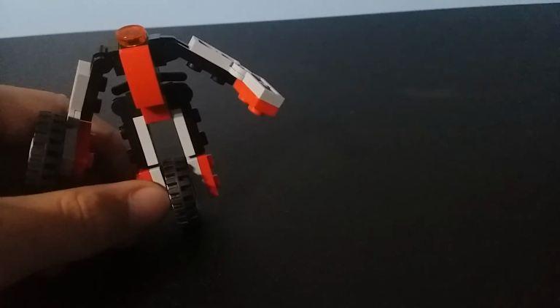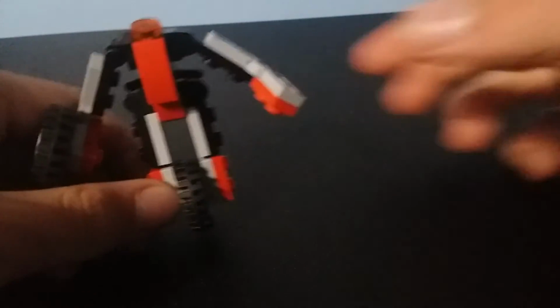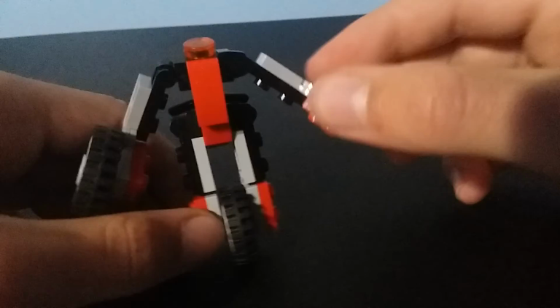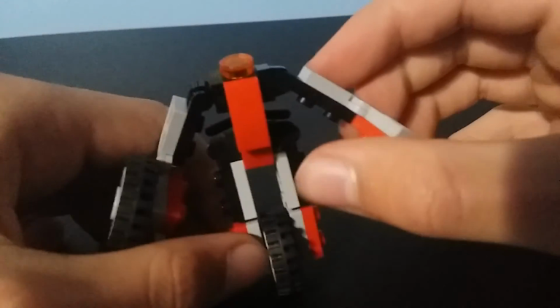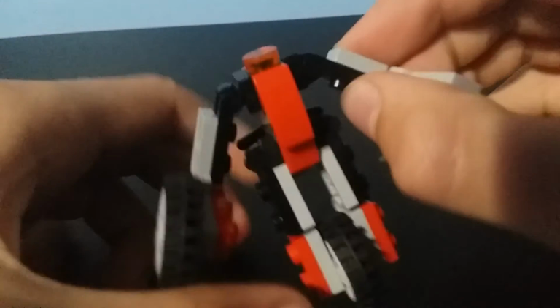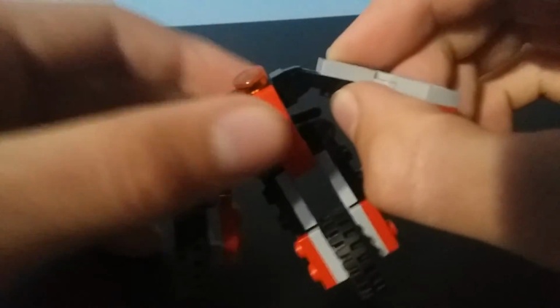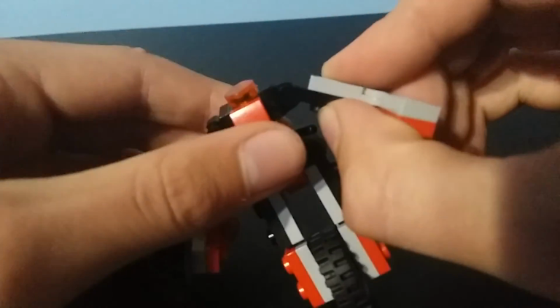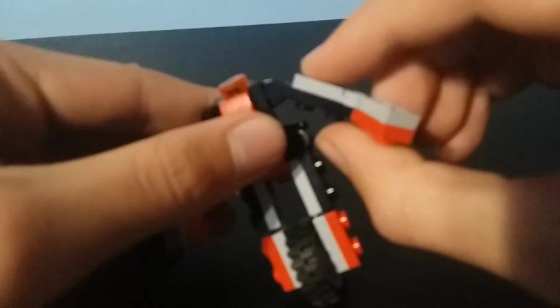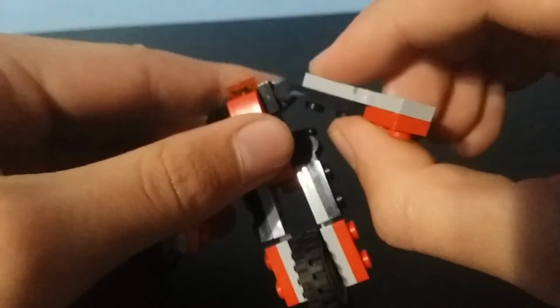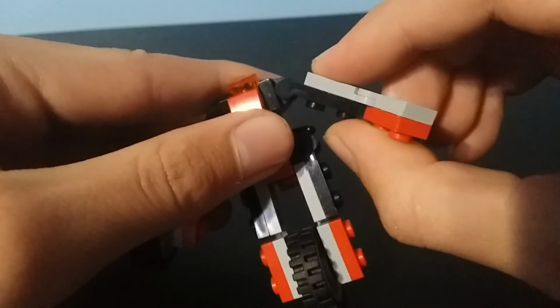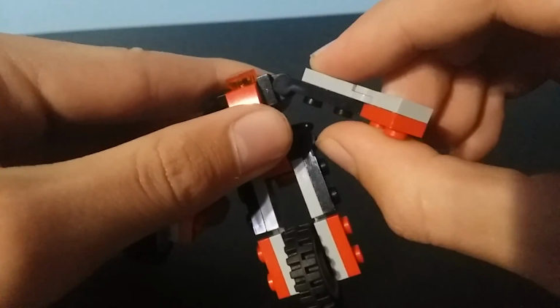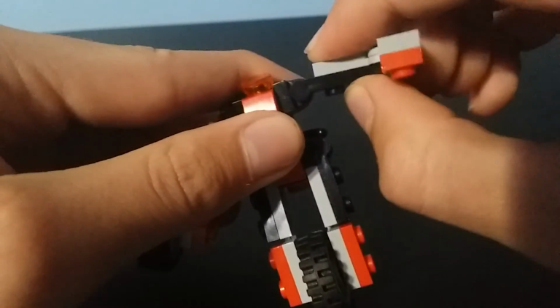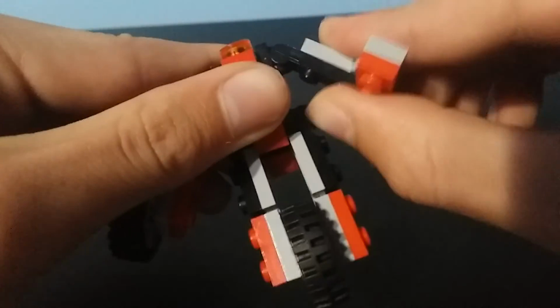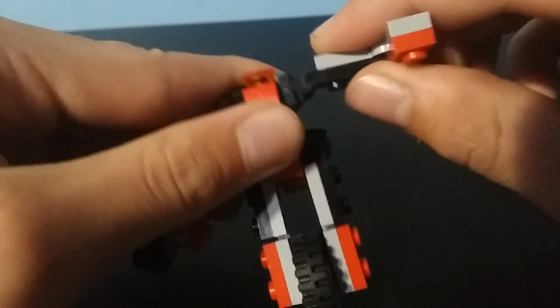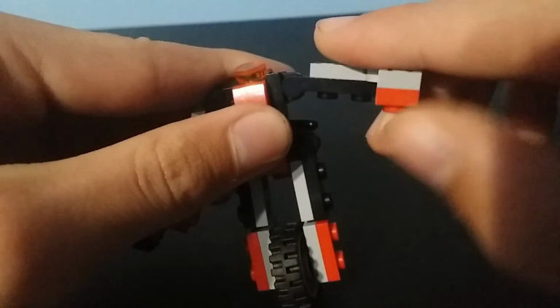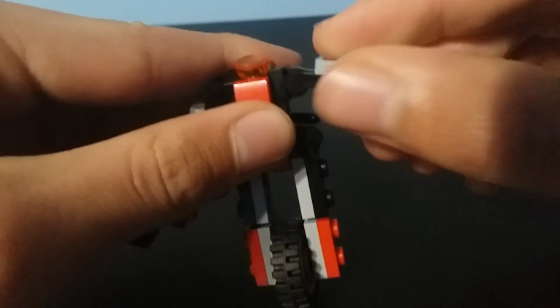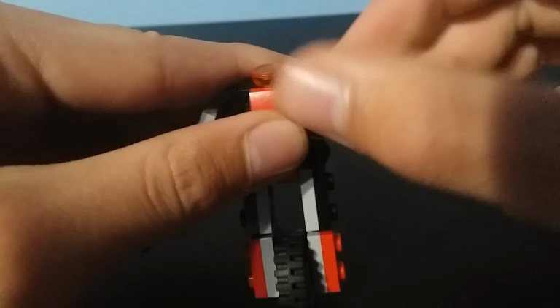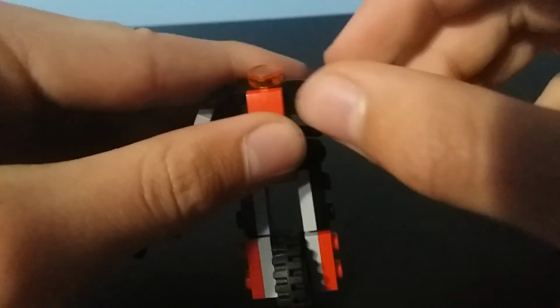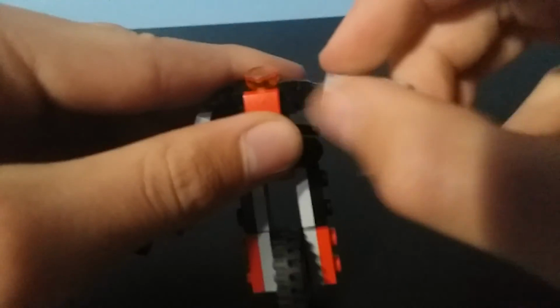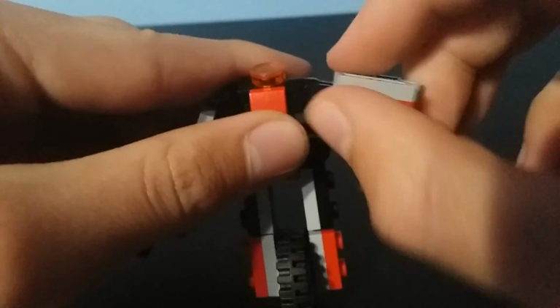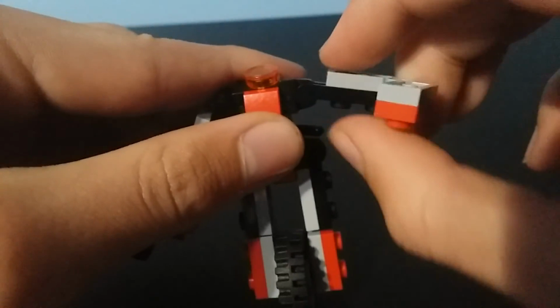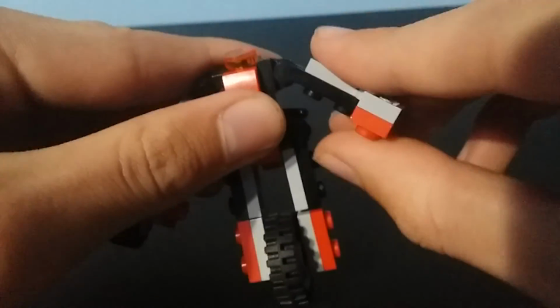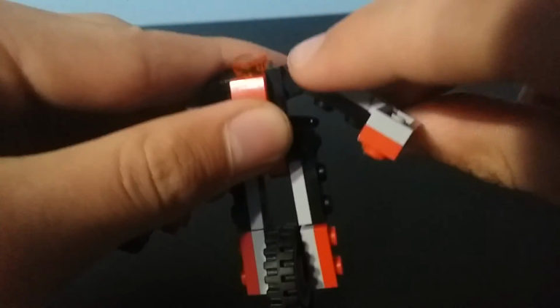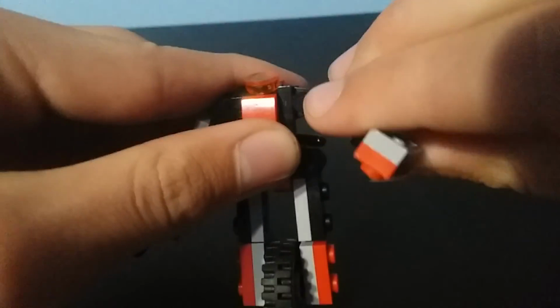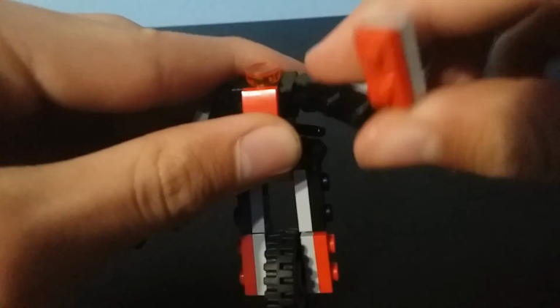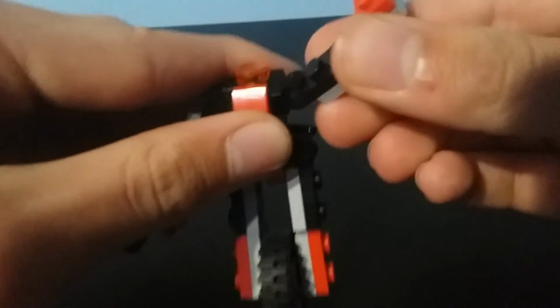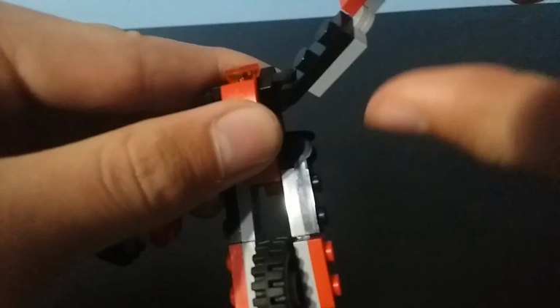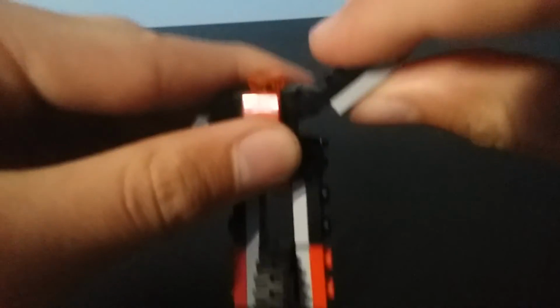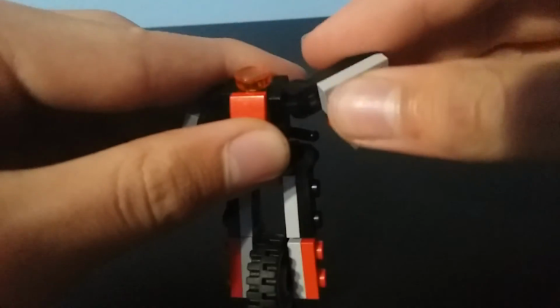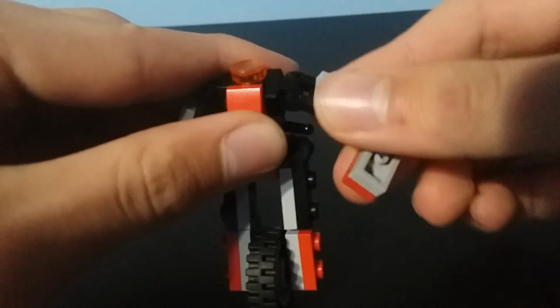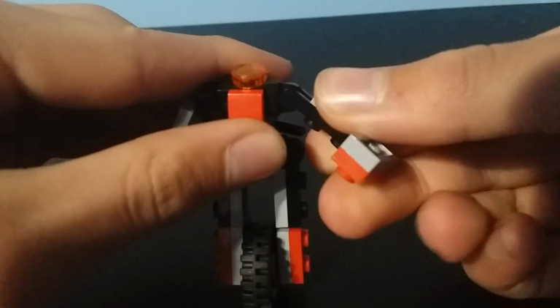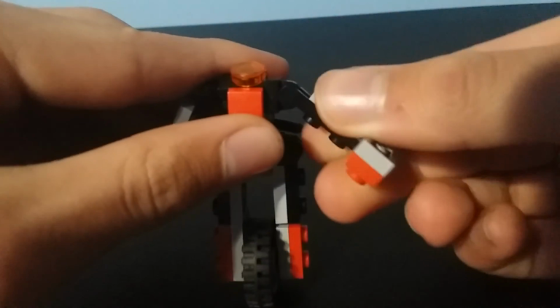For articulation, the arms move in and out, bend at the elbow, and rotate 360 degrees.